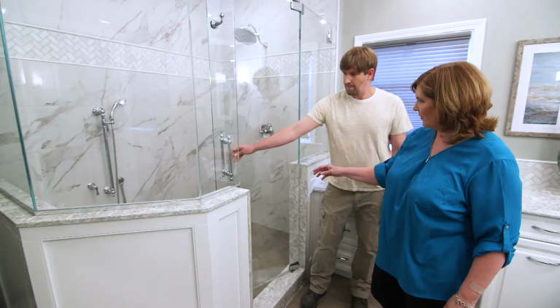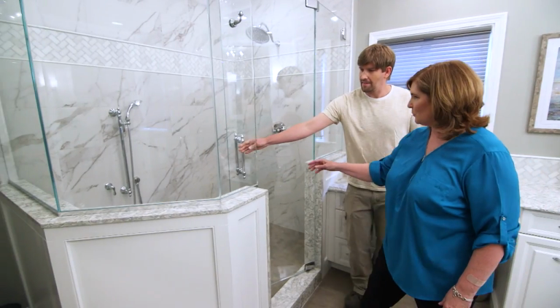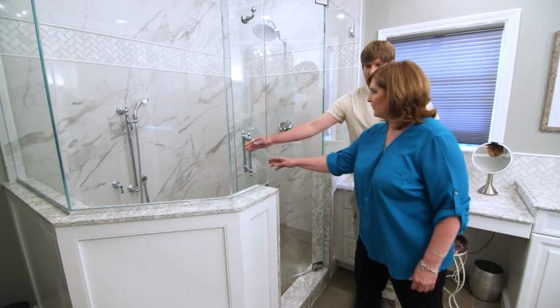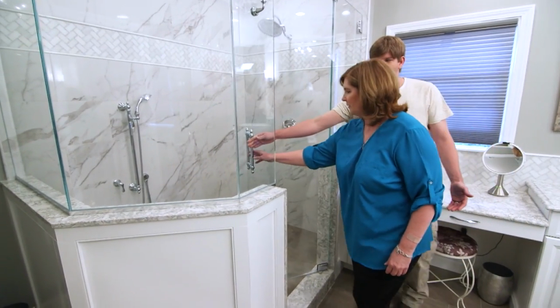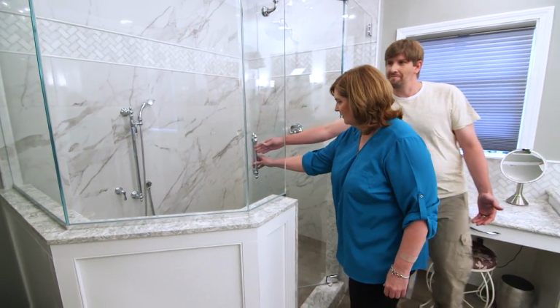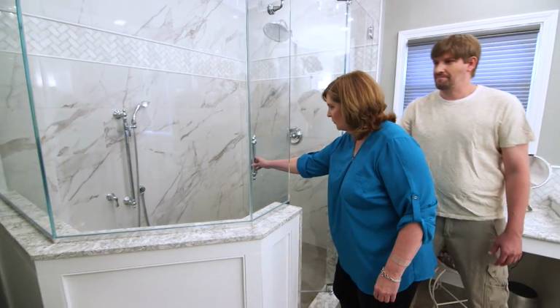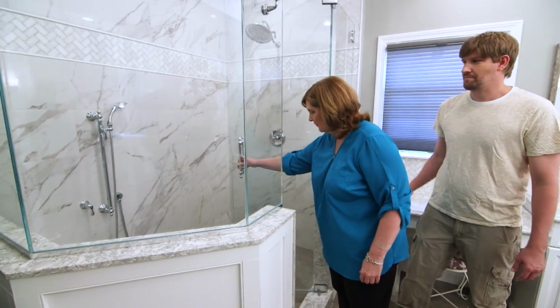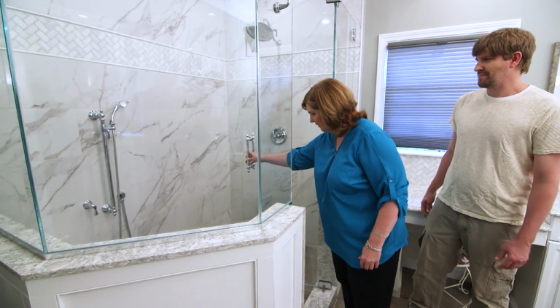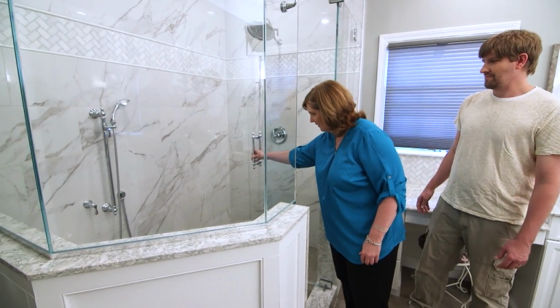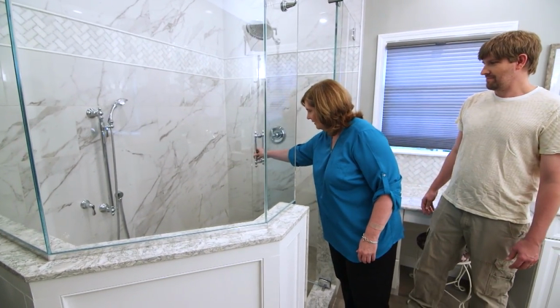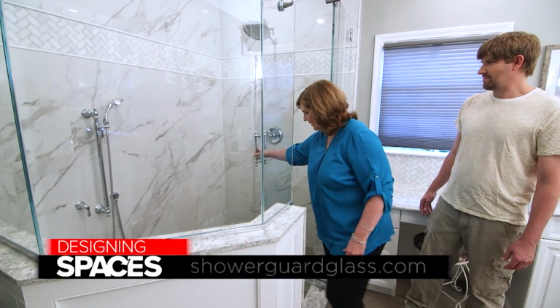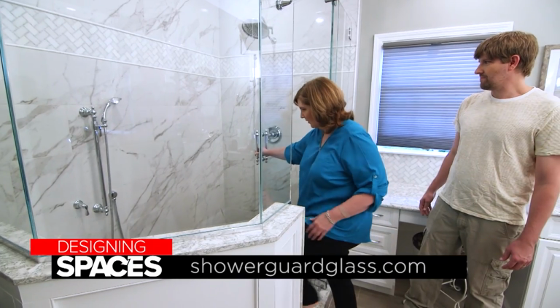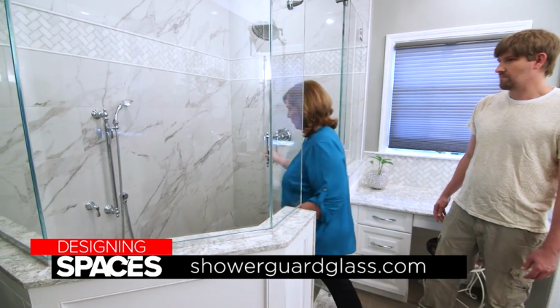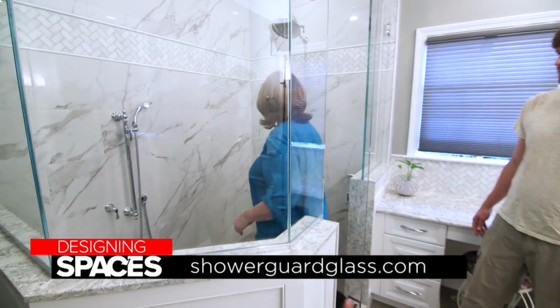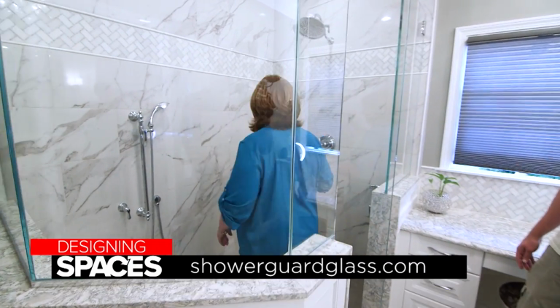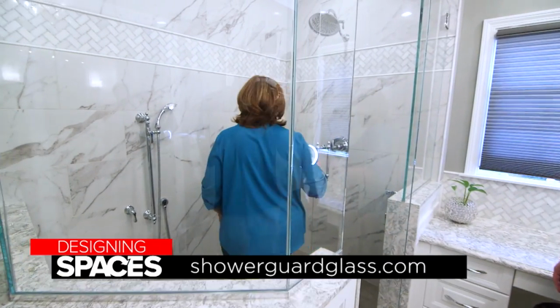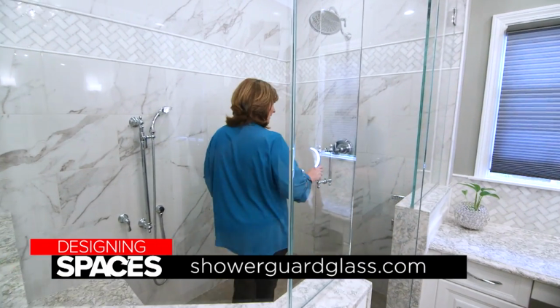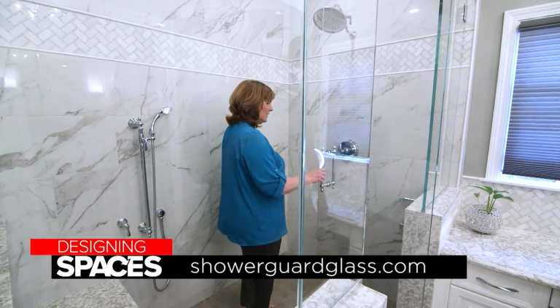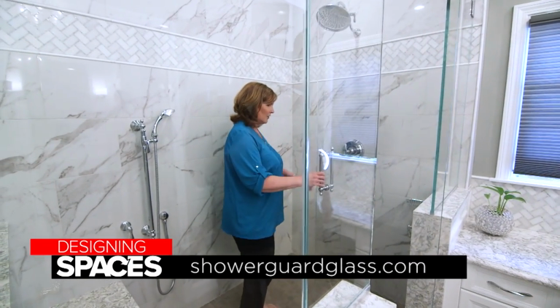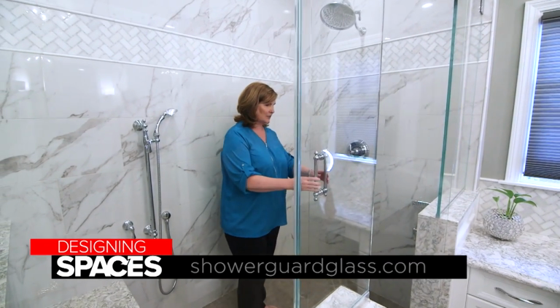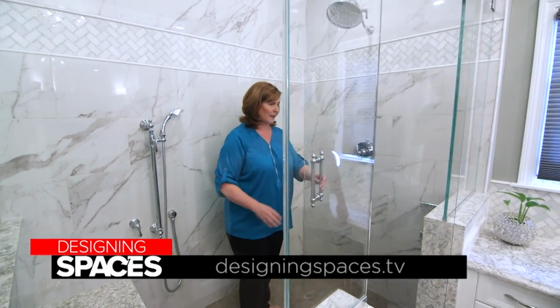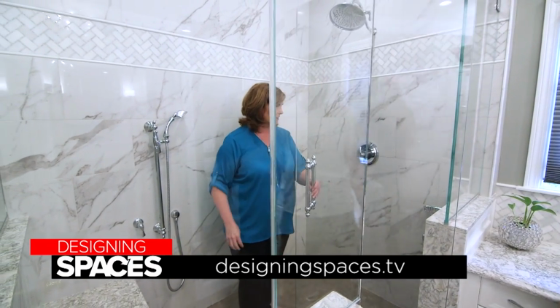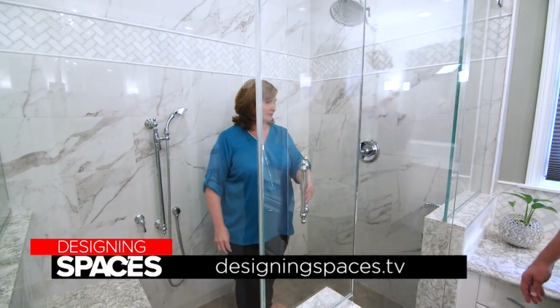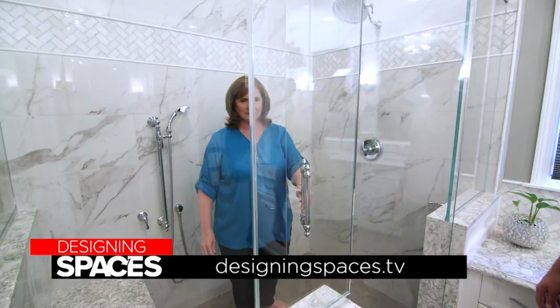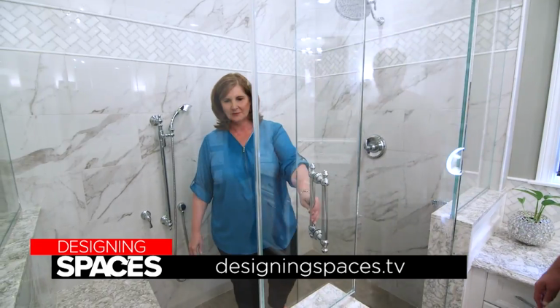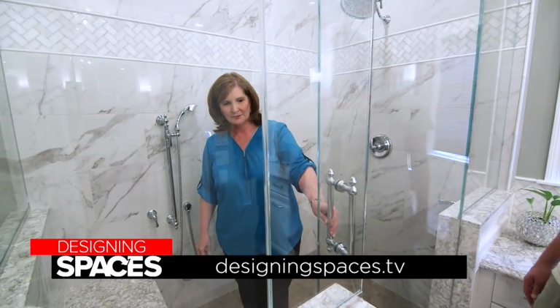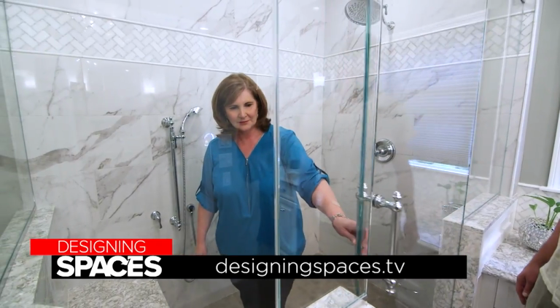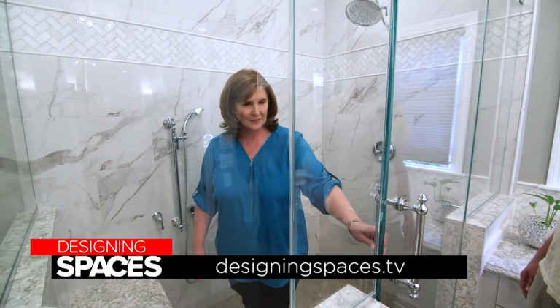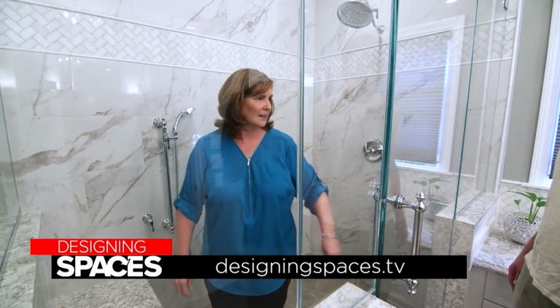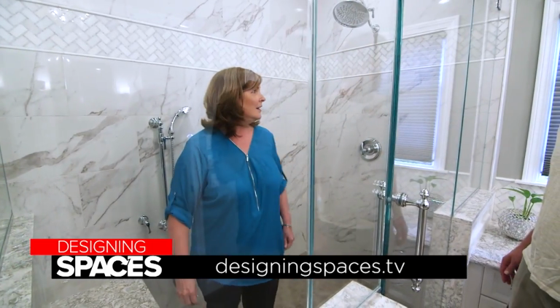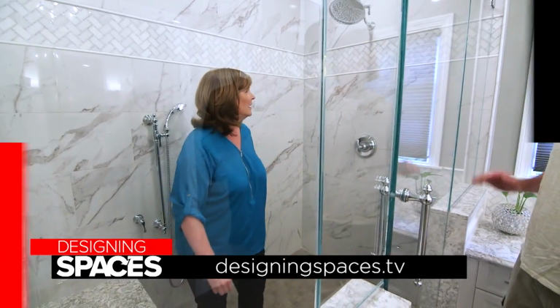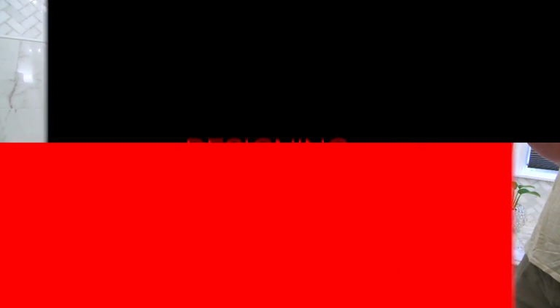To learn more about Guardian Glass and its complete line of ShowerGuard products, go to their website at showerguardglass.com, or go to designingspaces.tv to see this portion of the show again.